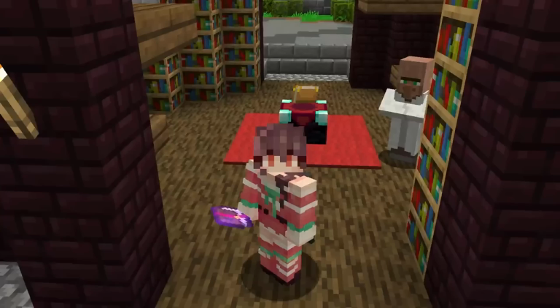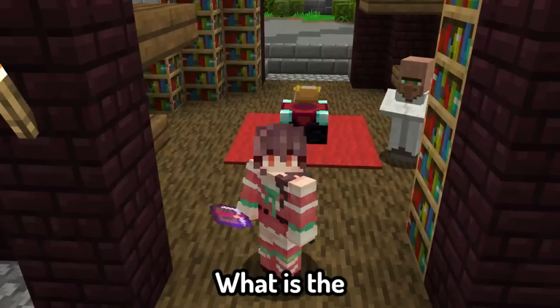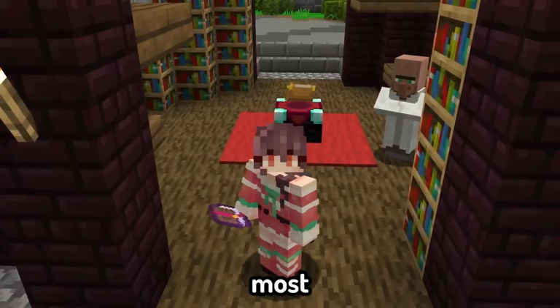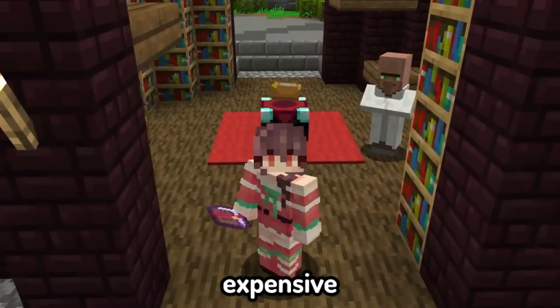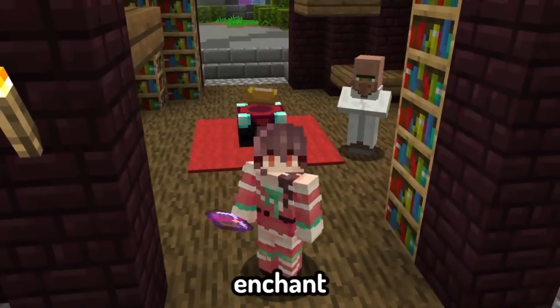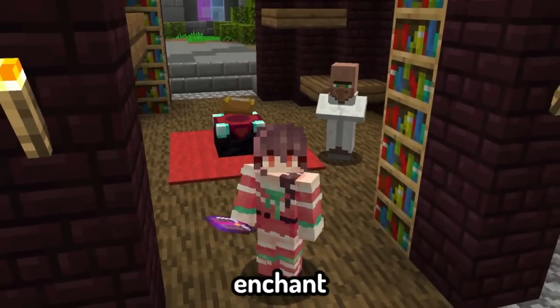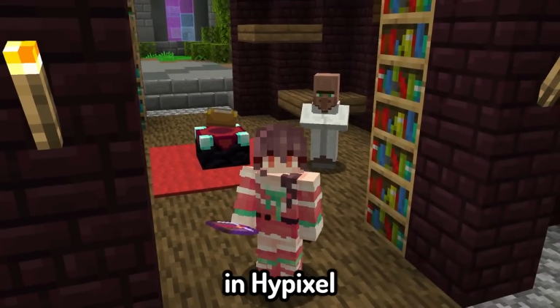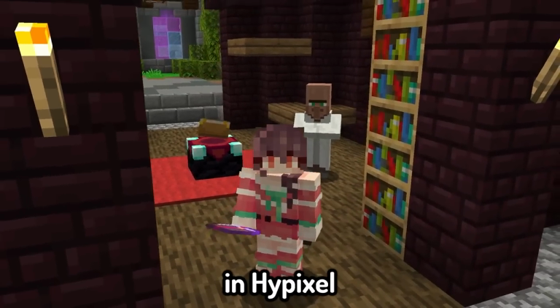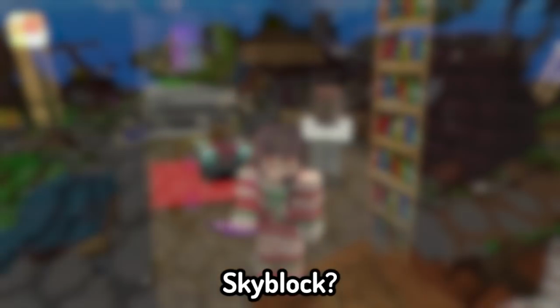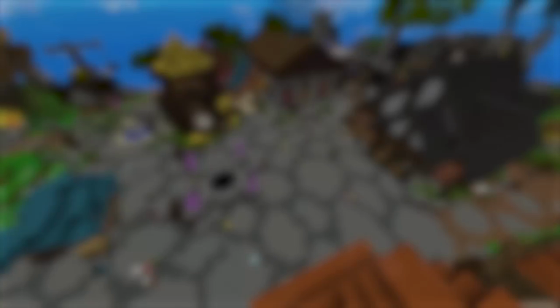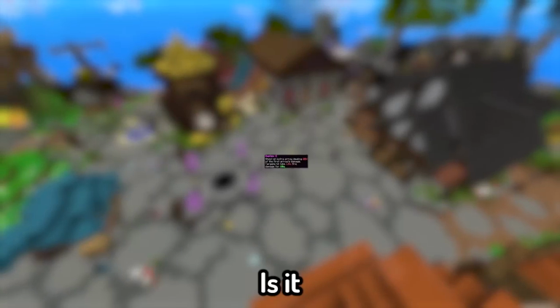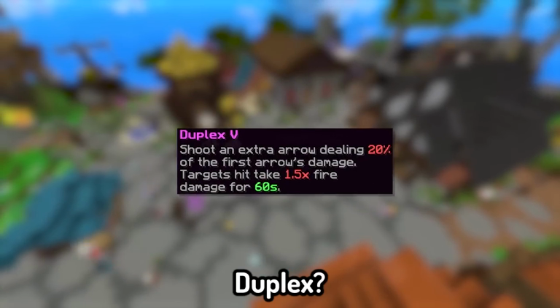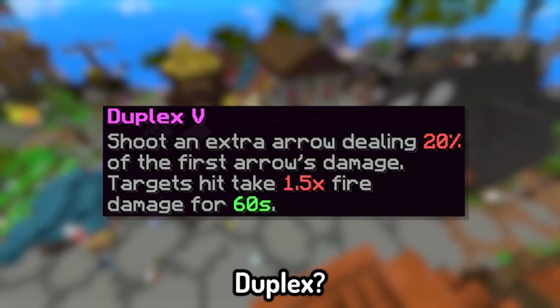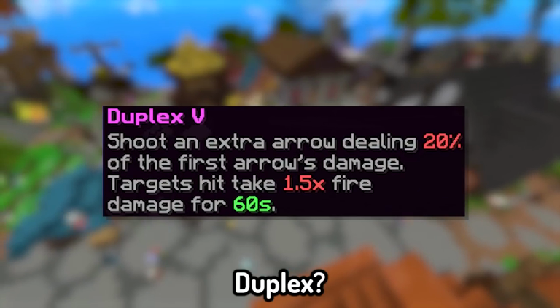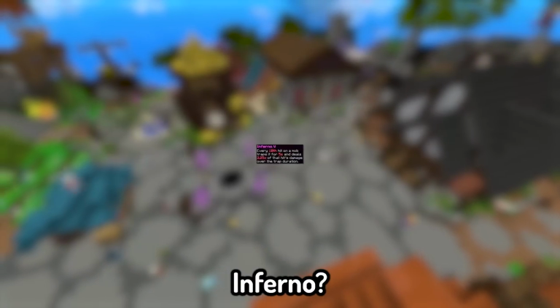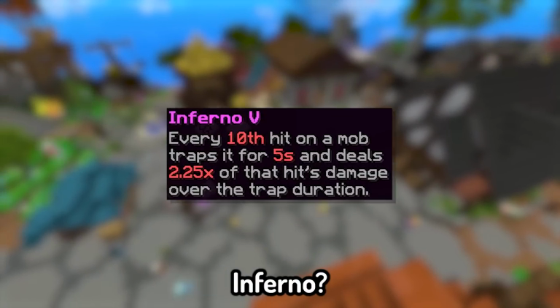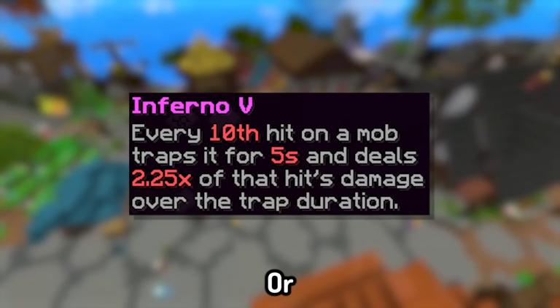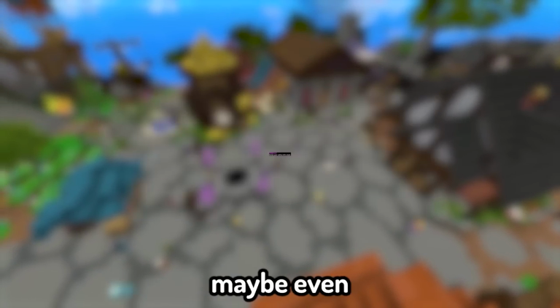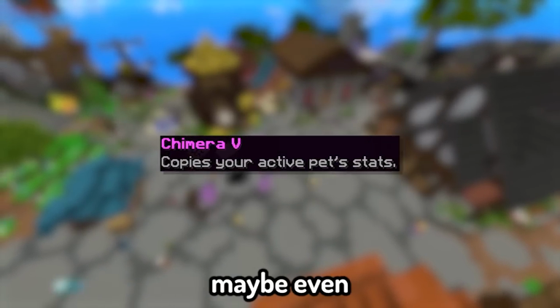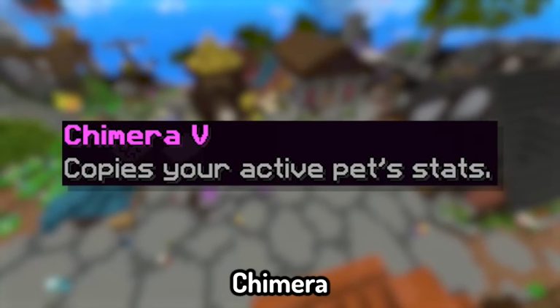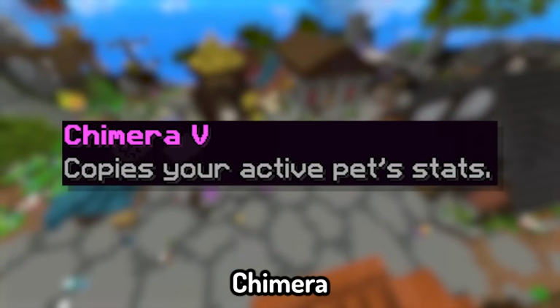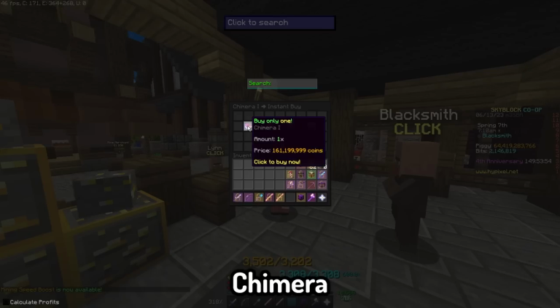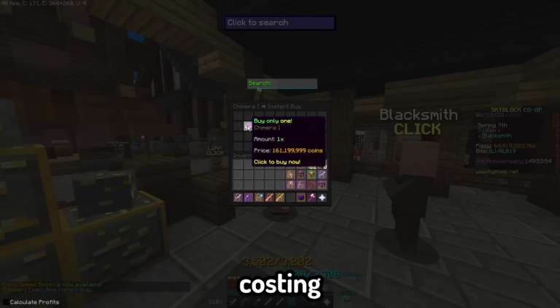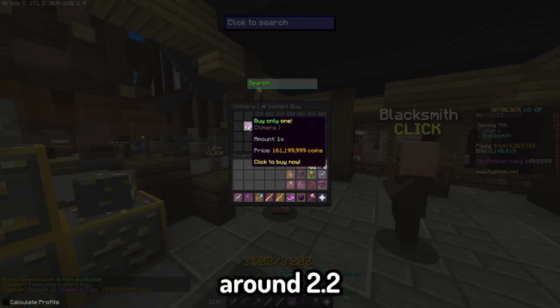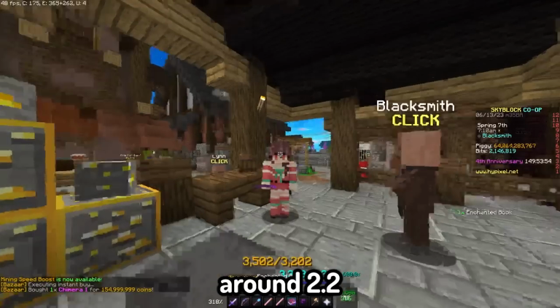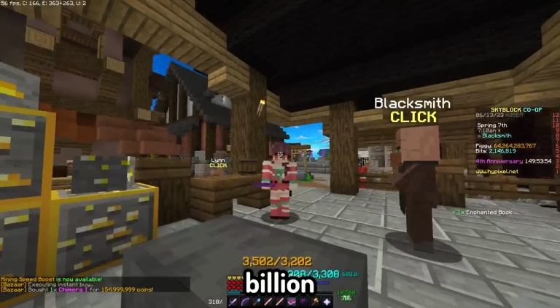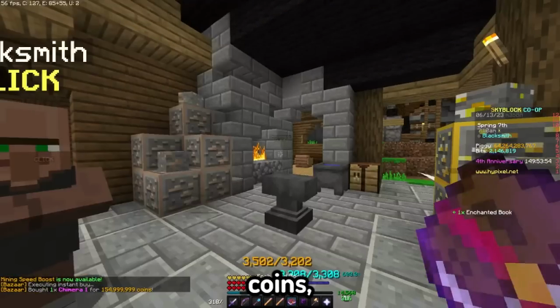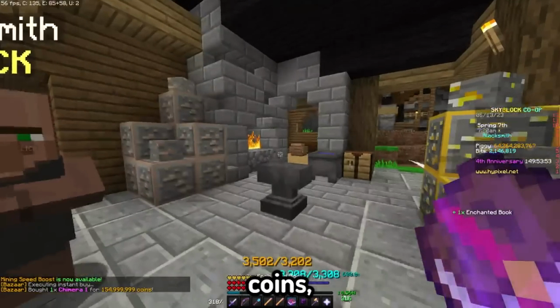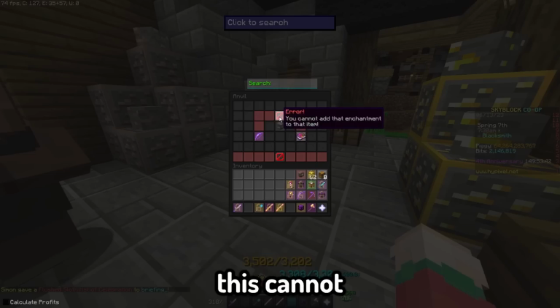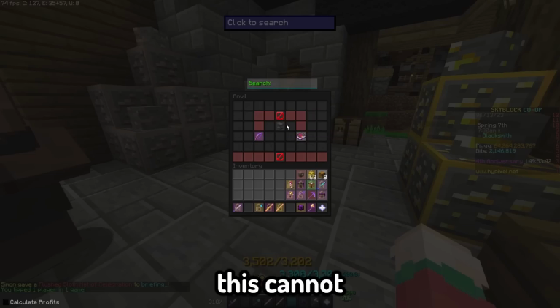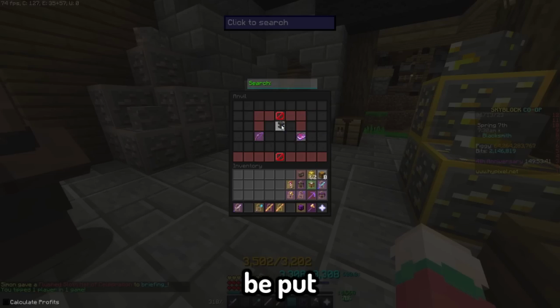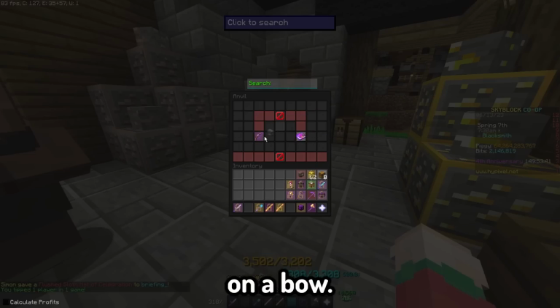What is the most expensive enchant in Hypixel Skyblock? Is it Duplex, Inferno, or maybe even Chimera, costing around 2.2 billion coins? But this cannot be put on a bow.